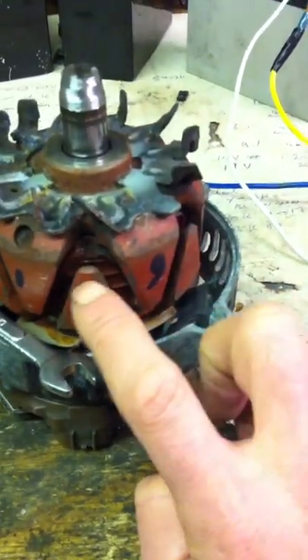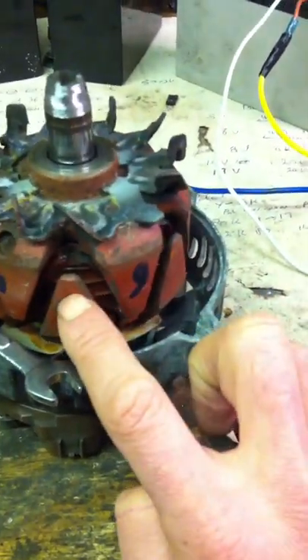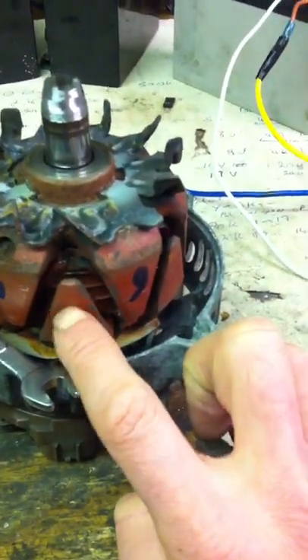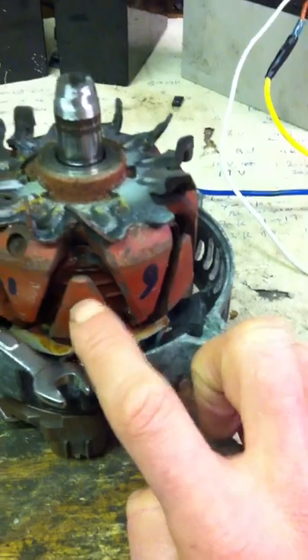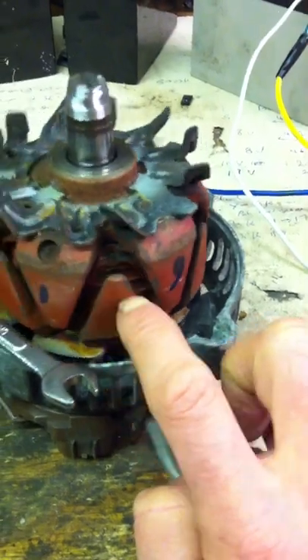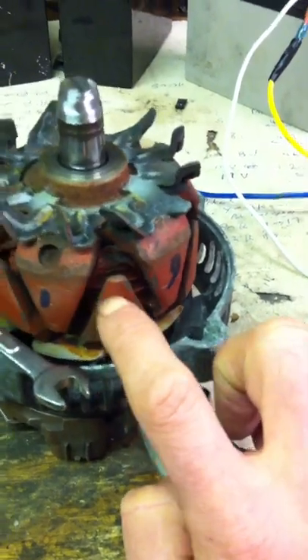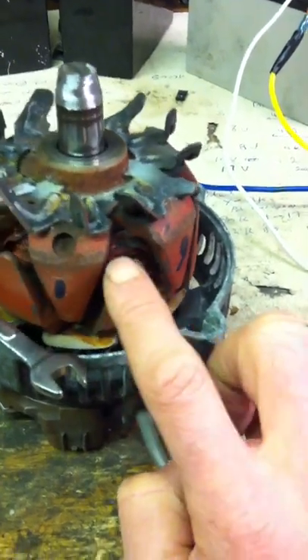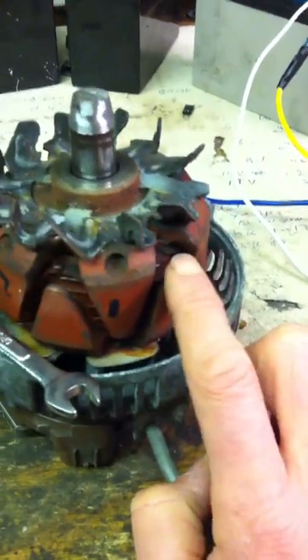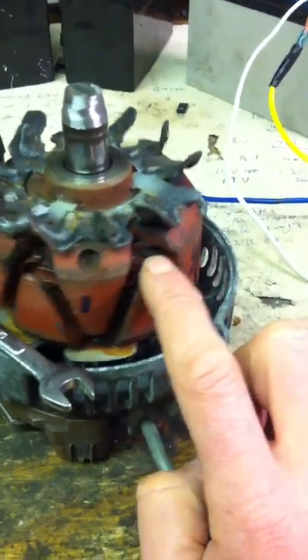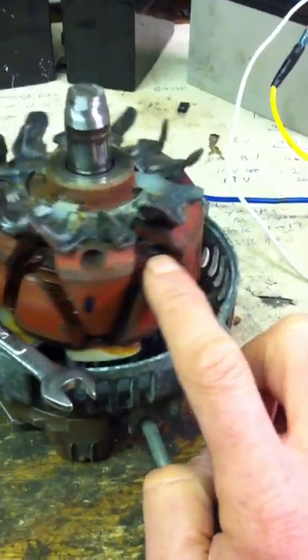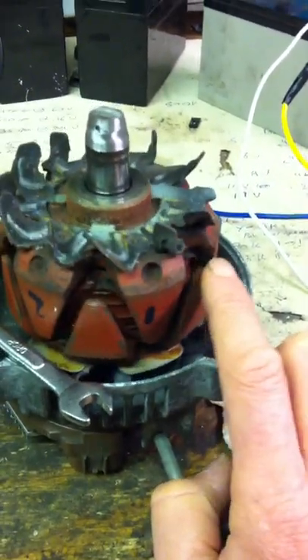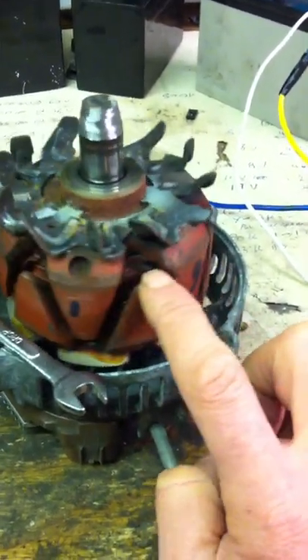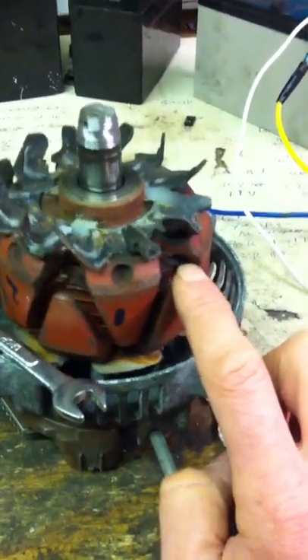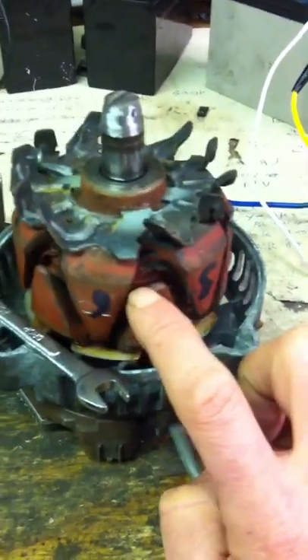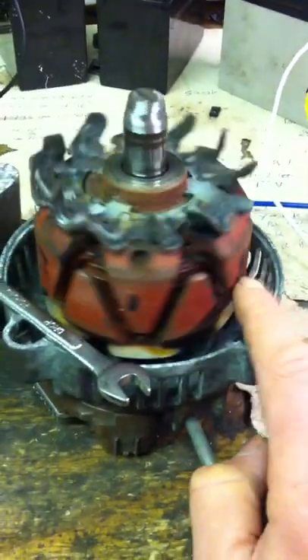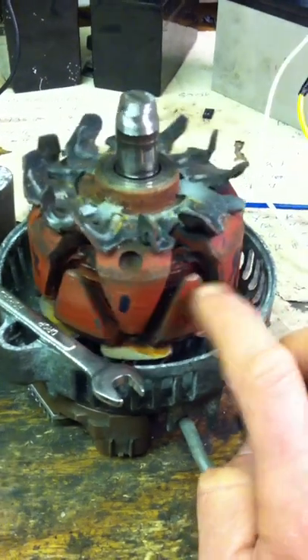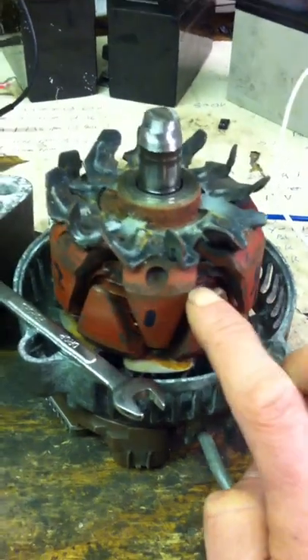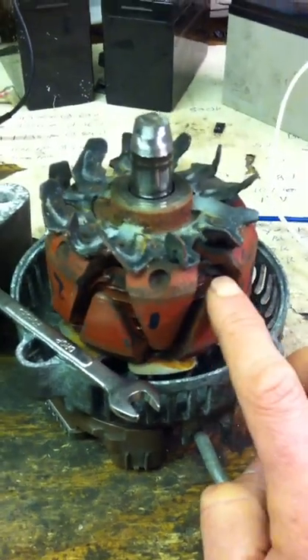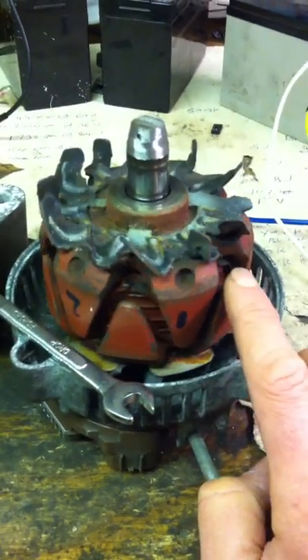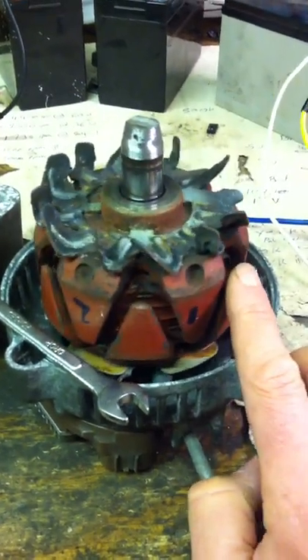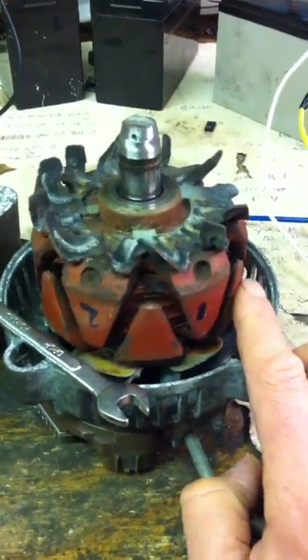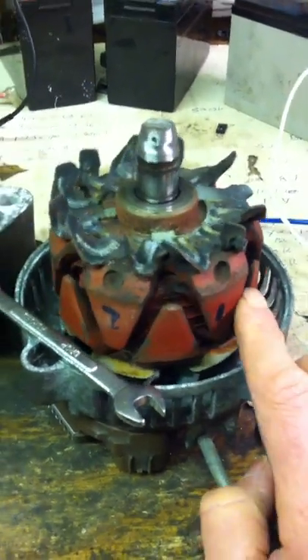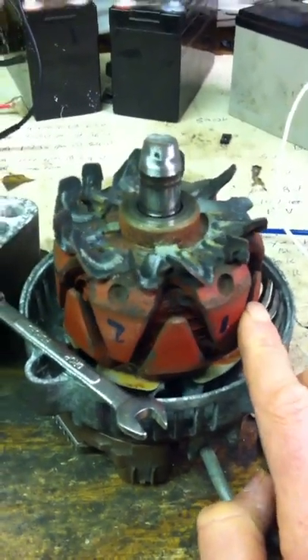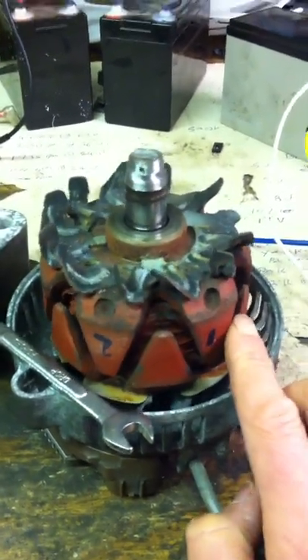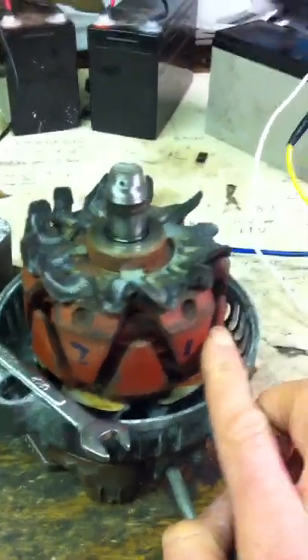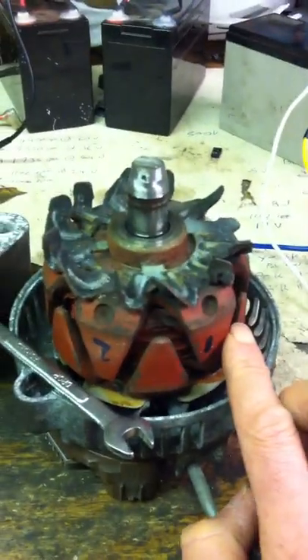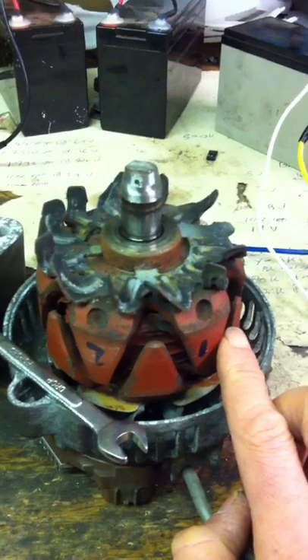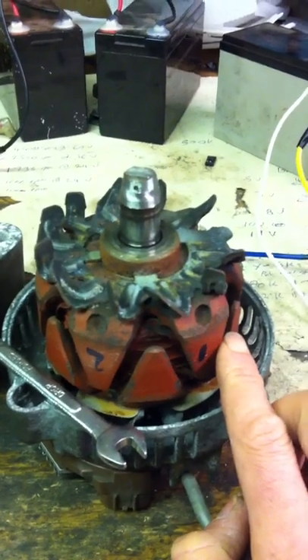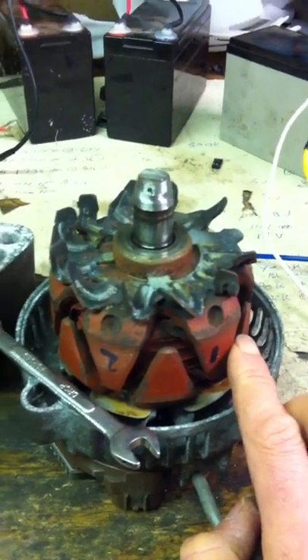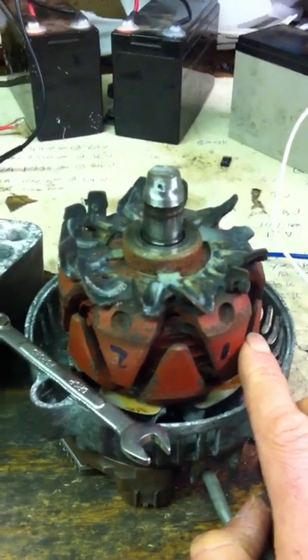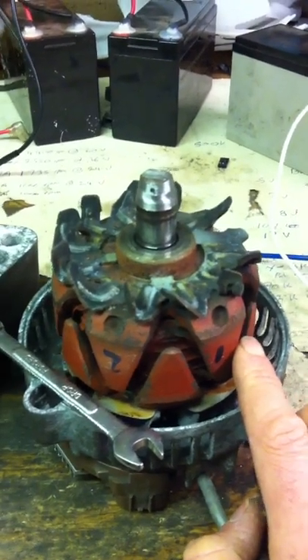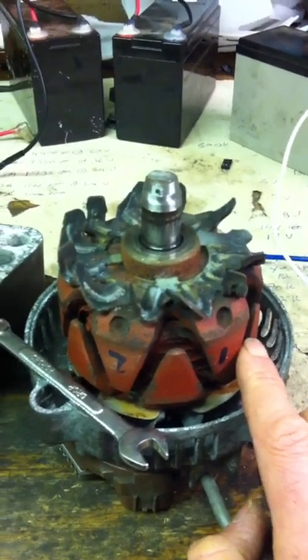These don't retain any magnetism, which is why unless you've got any field on, they just cog immediately. But with 12 volts on it, the magnet strength is pretty reasonable.